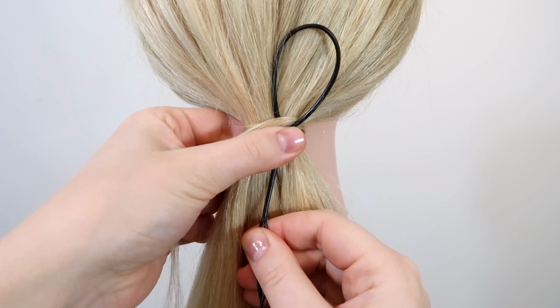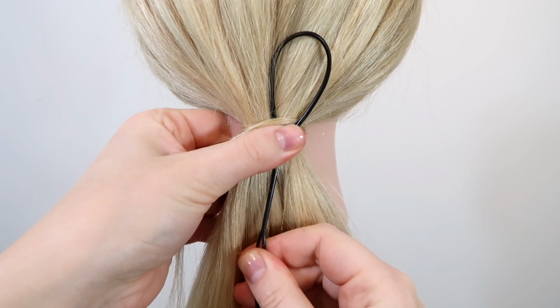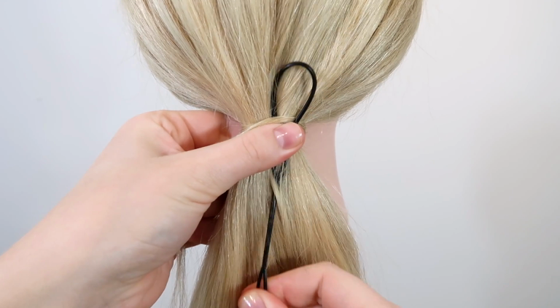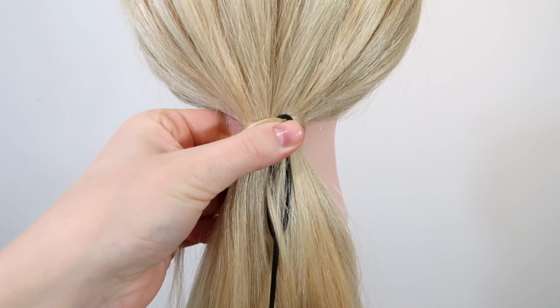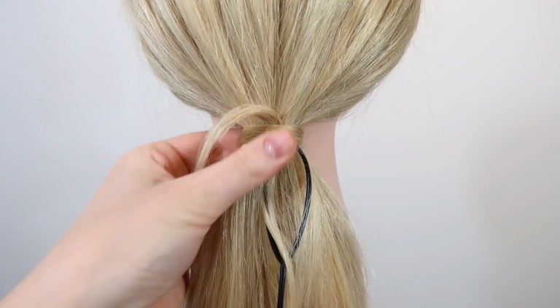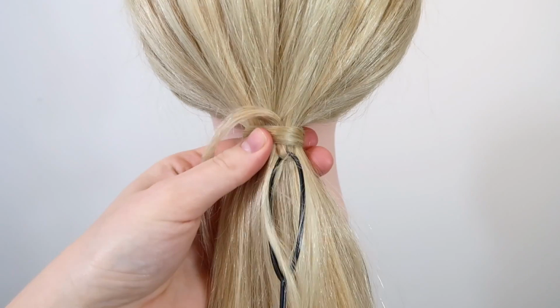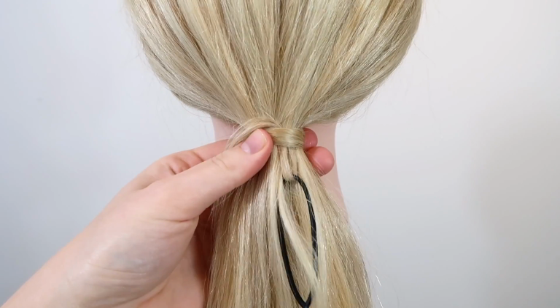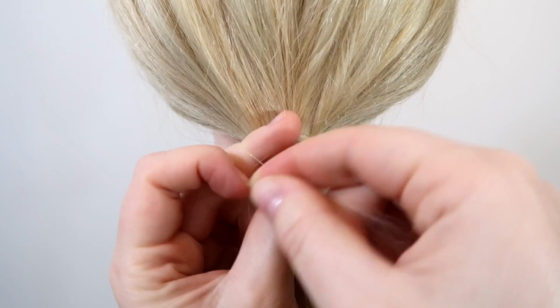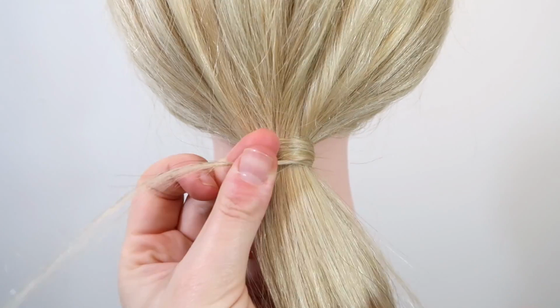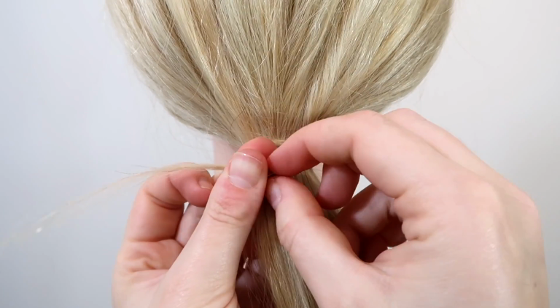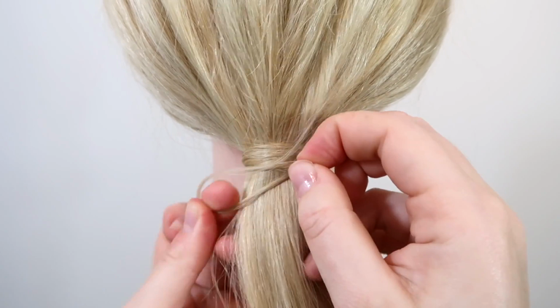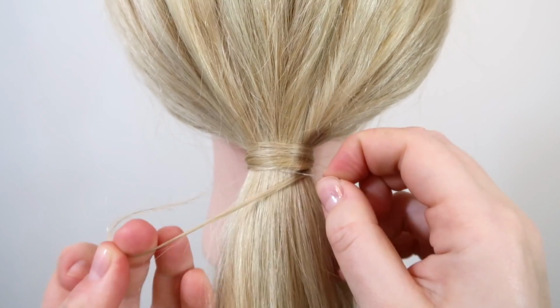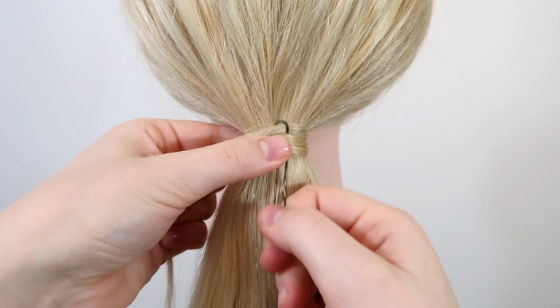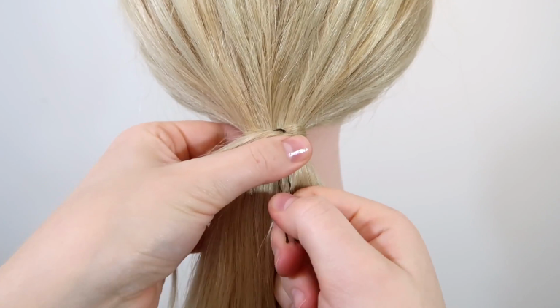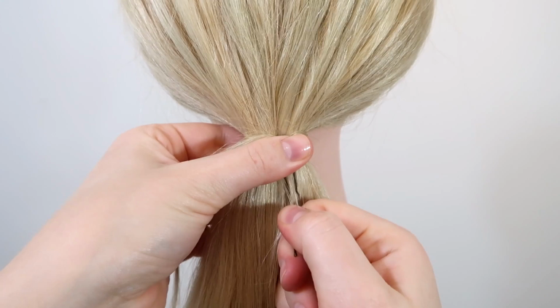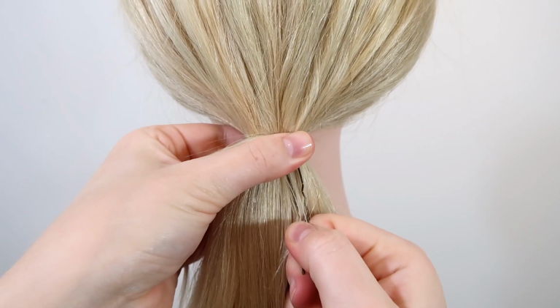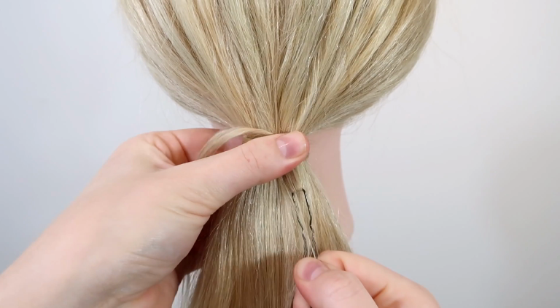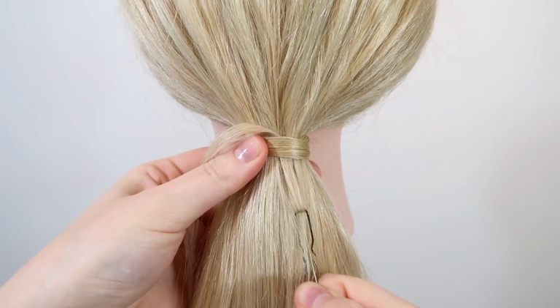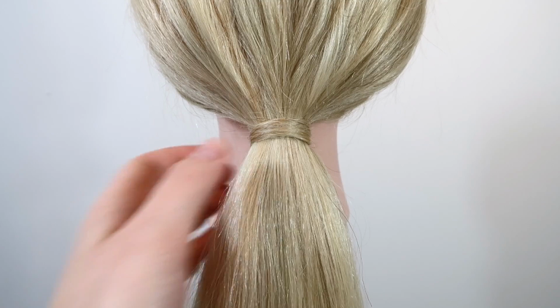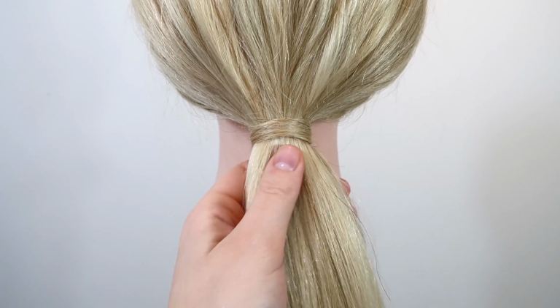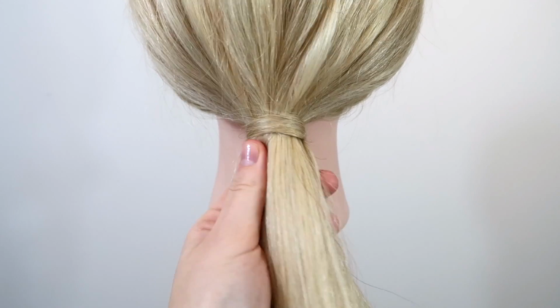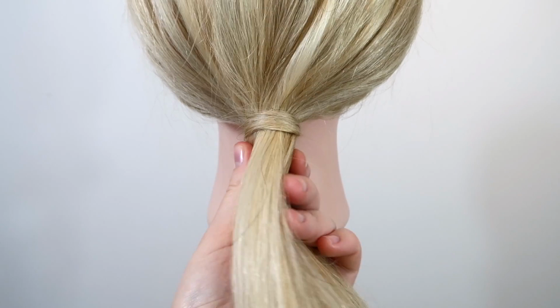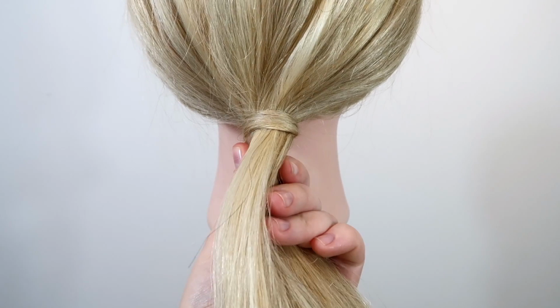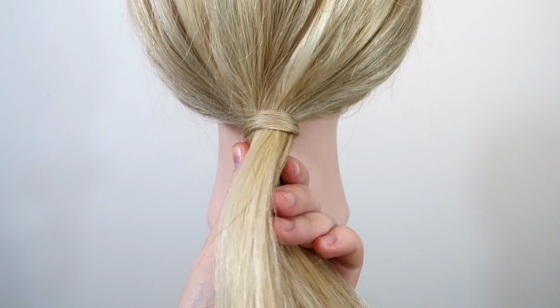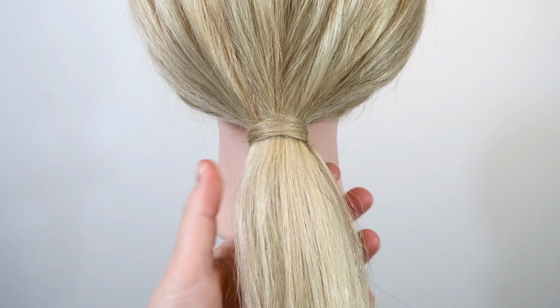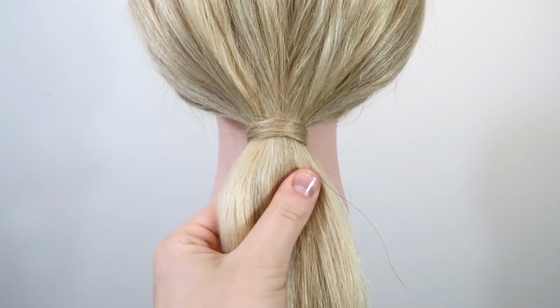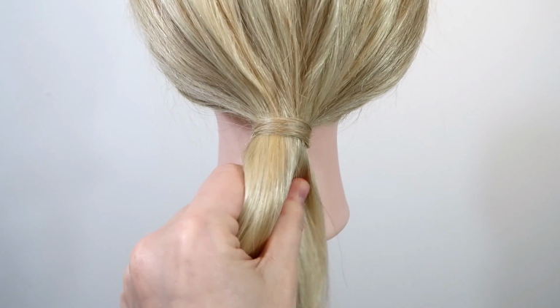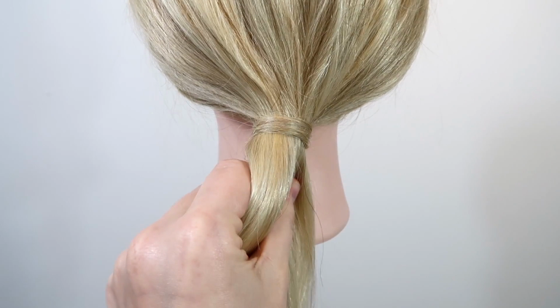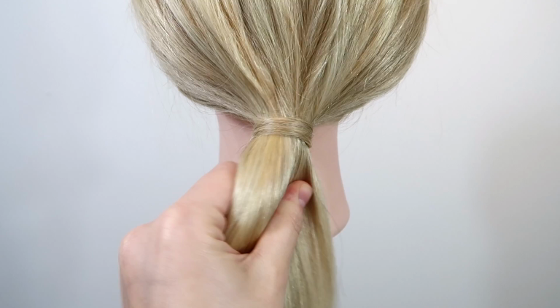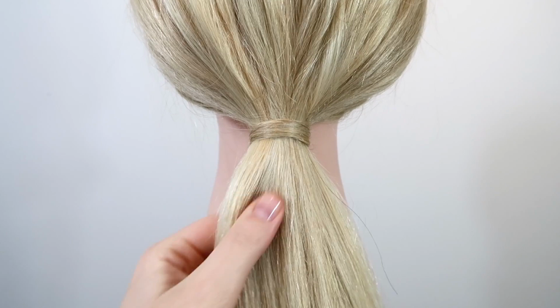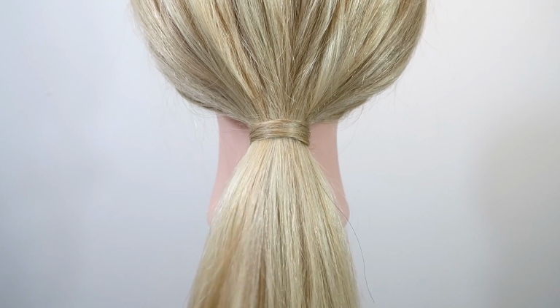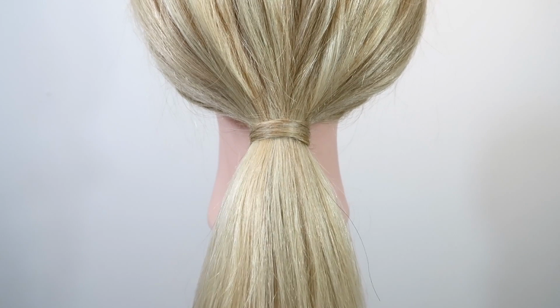Hey guys! Welcome back to my channel. Today I'm going to show you three different ways to hide an elastic with hair. Remember to subscribe and like this video if you find it helpful, and let's get into it.